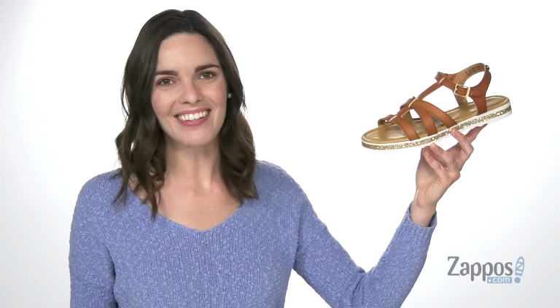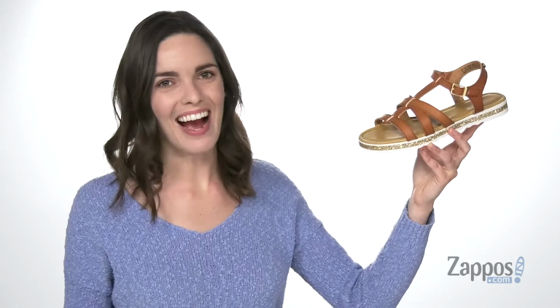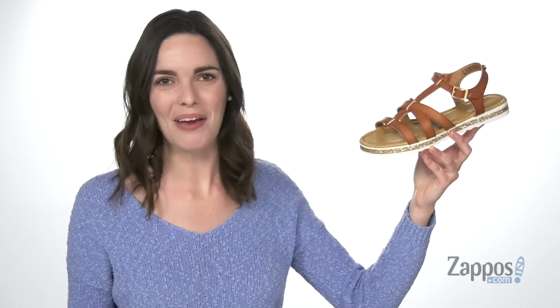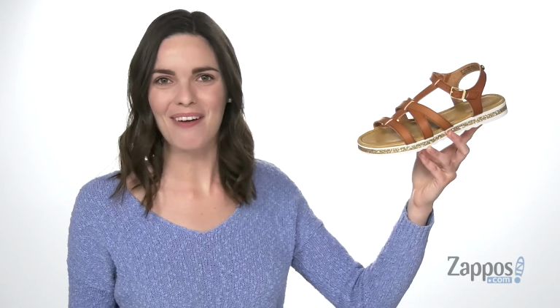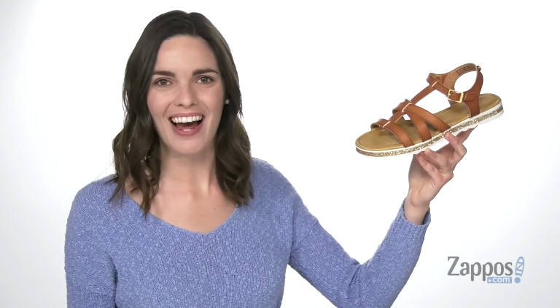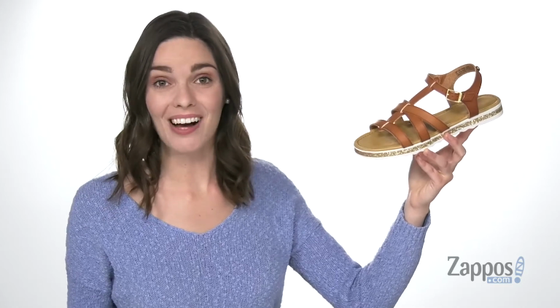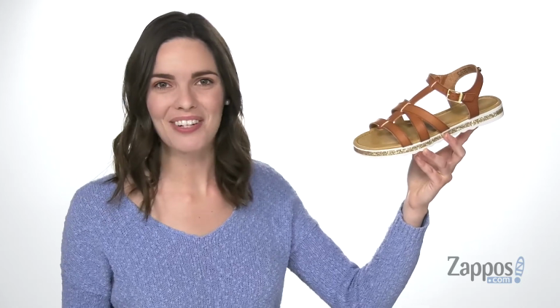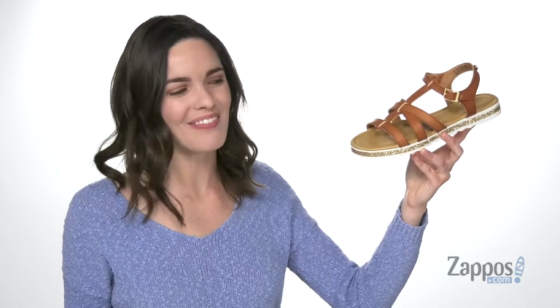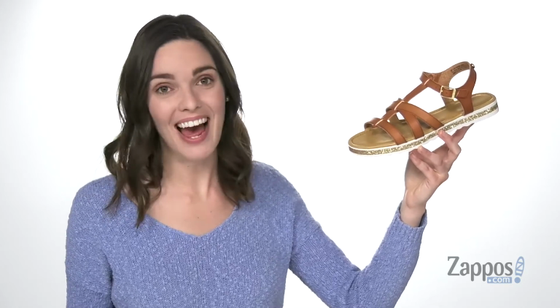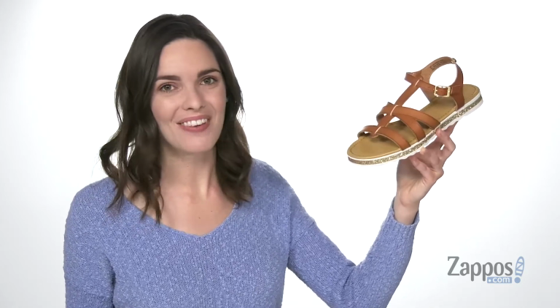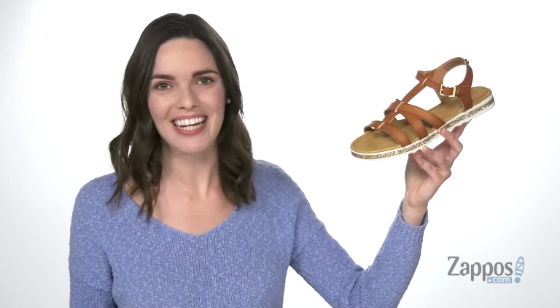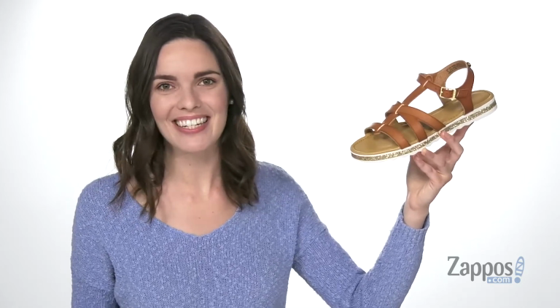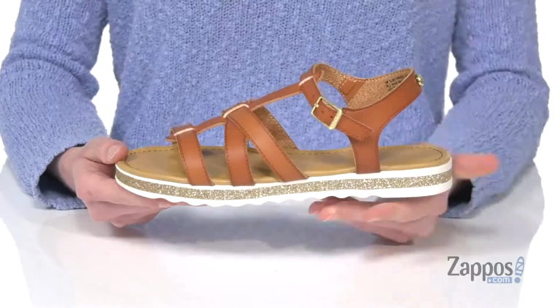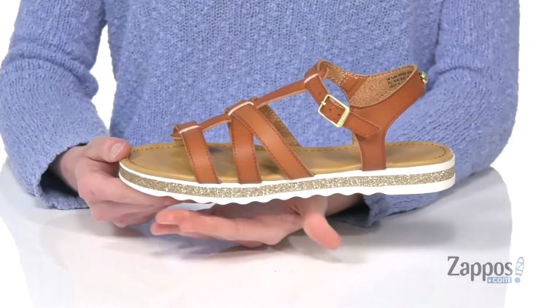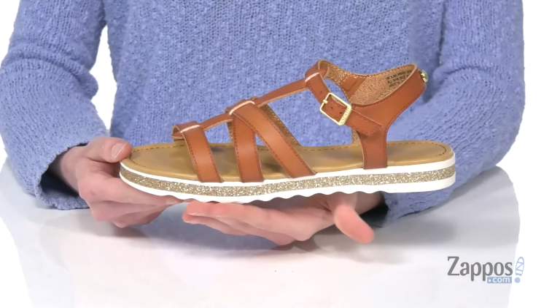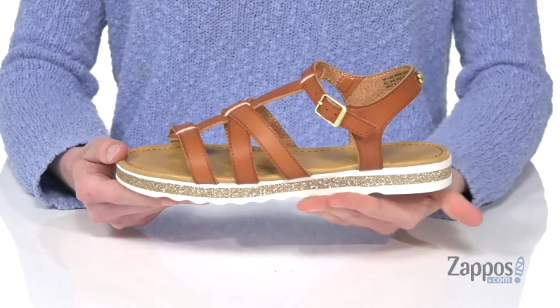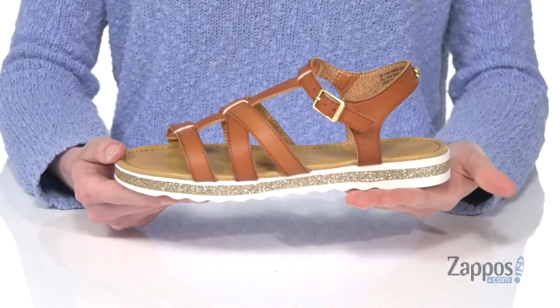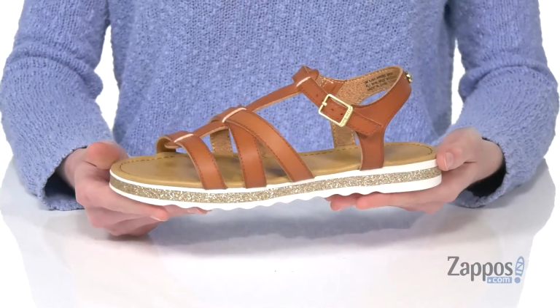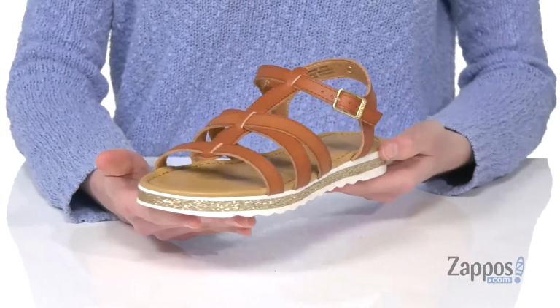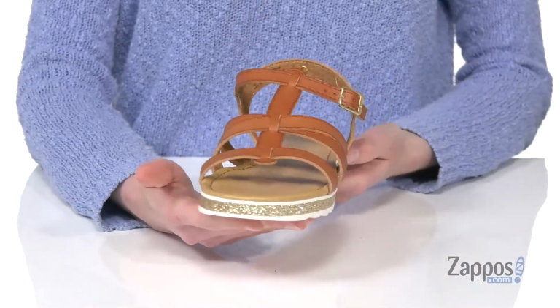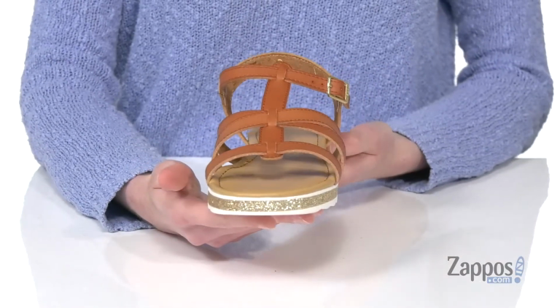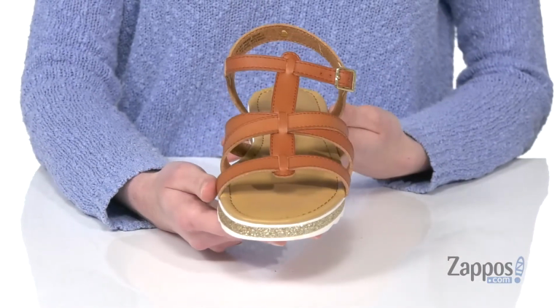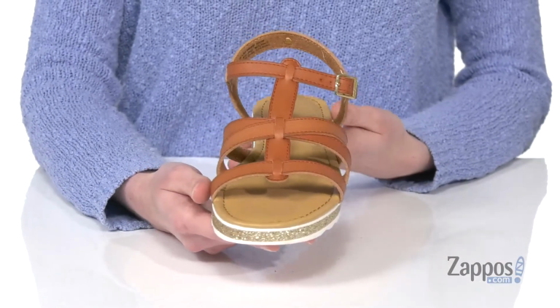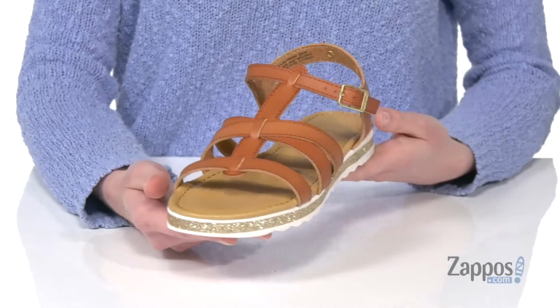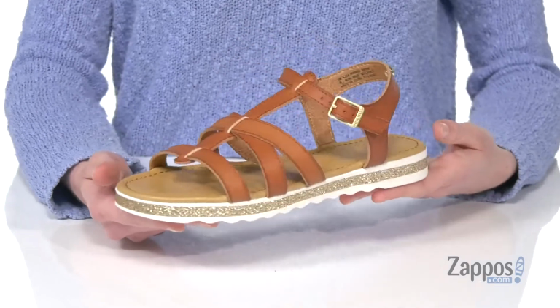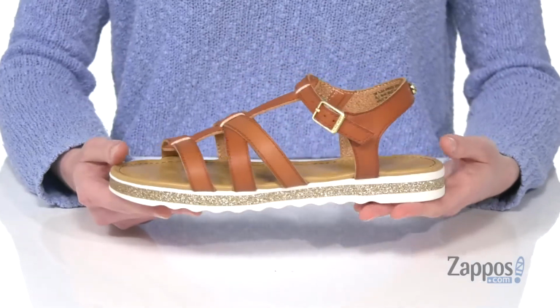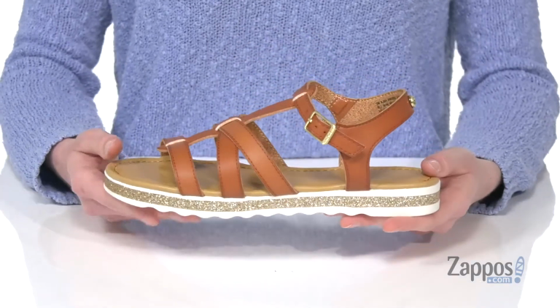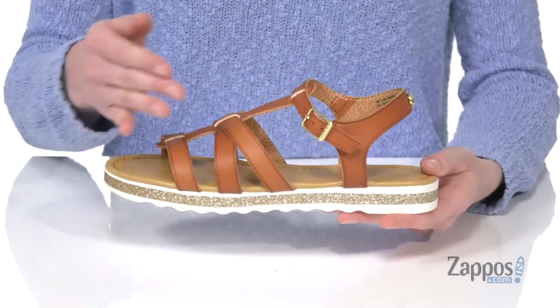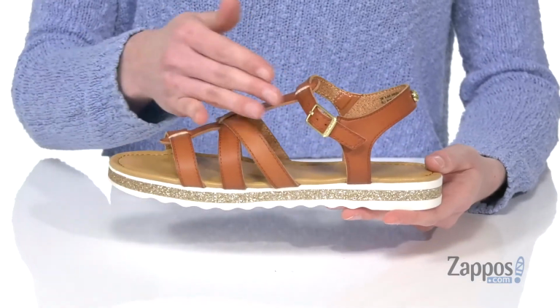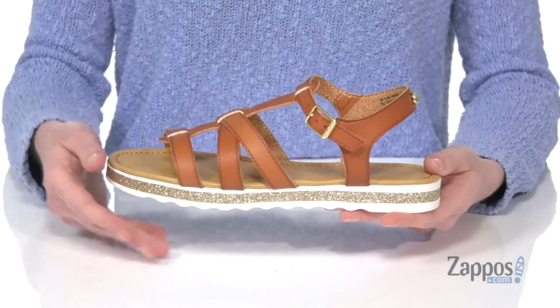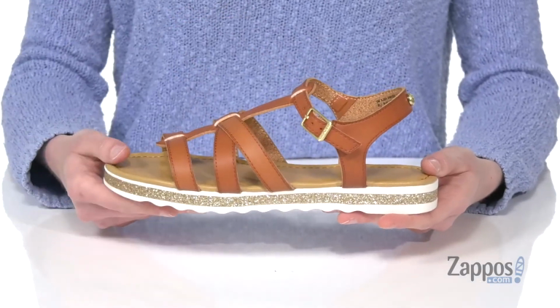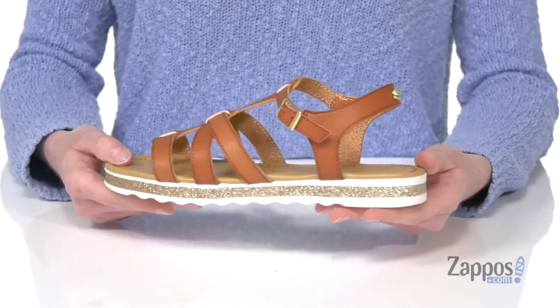Hello there, I'm Zoe from Zappos.com and I'm showing off this style from Nine West Kids. The glitter midsole on these sandals is so cool — it adds kind of like an unexpected shine to the sandal. You've got an adjustable gold buckle on the side.